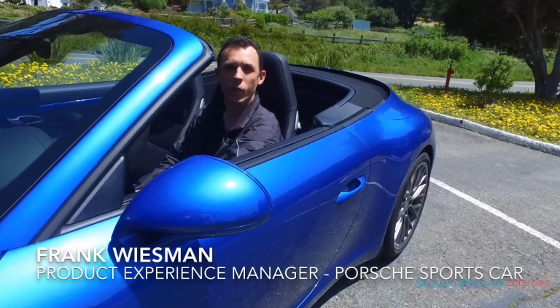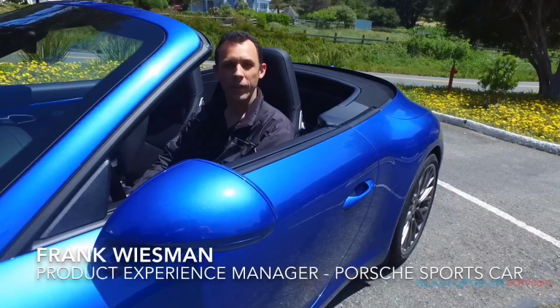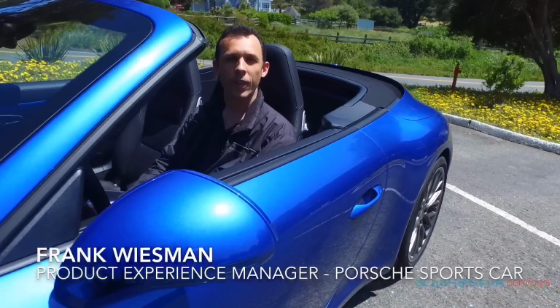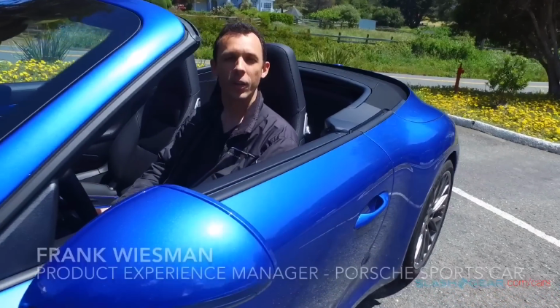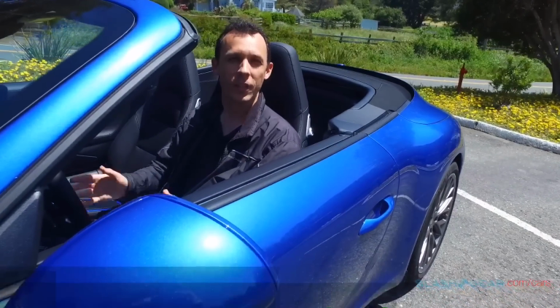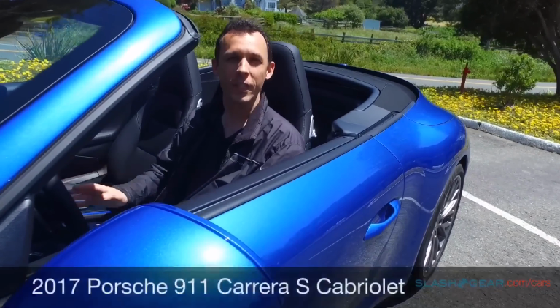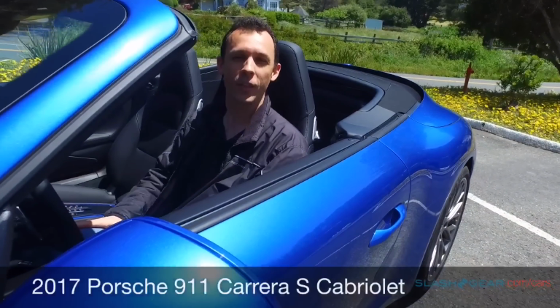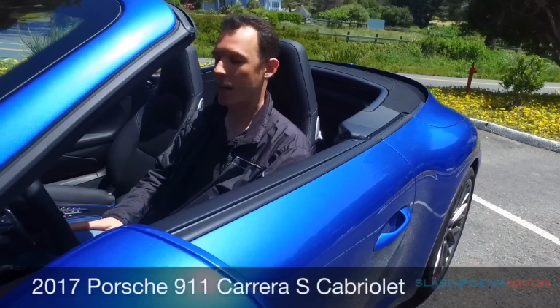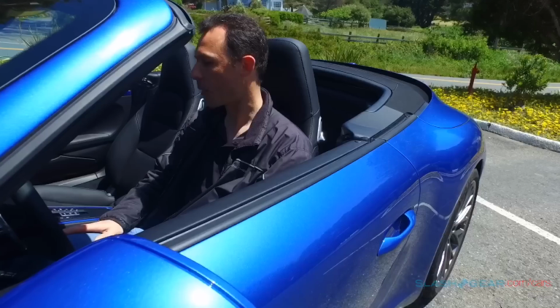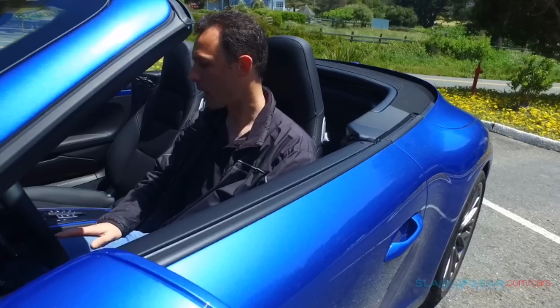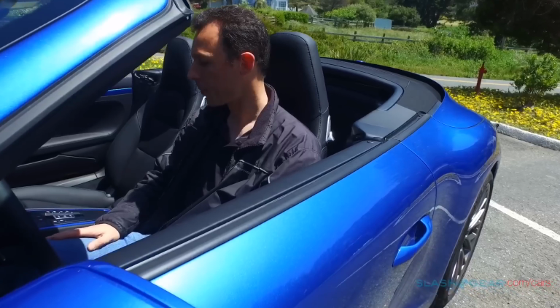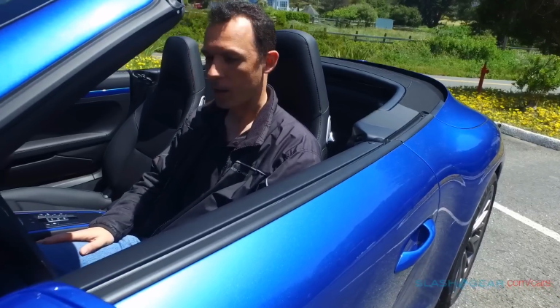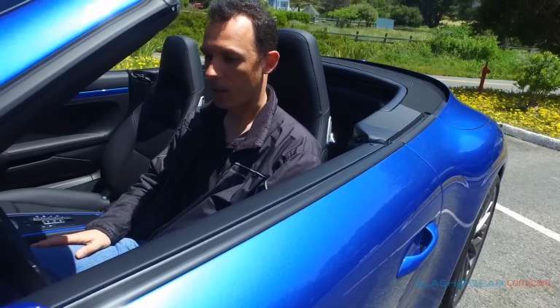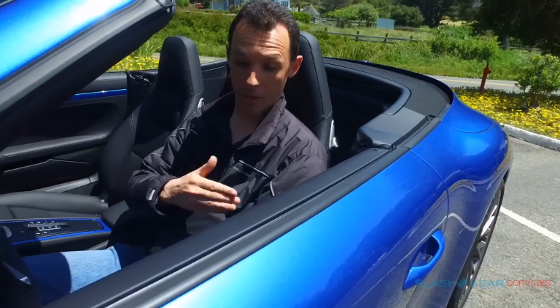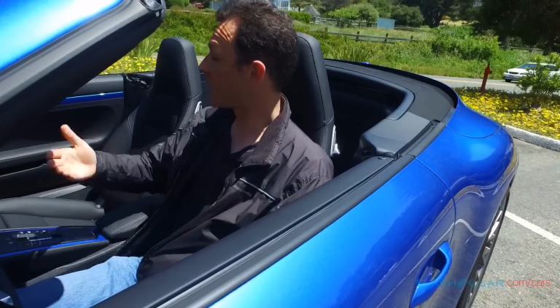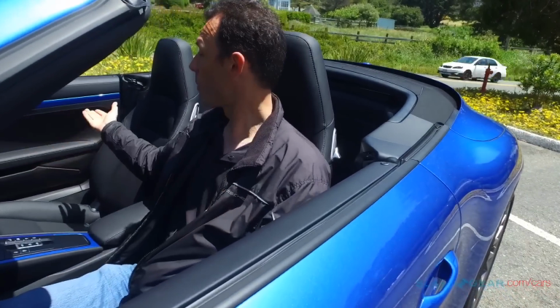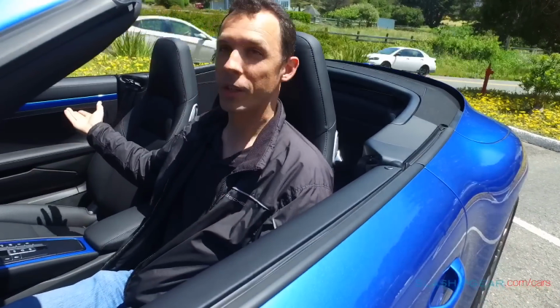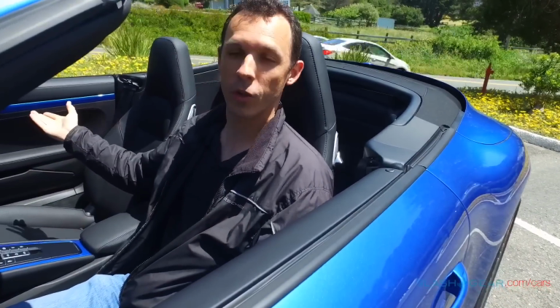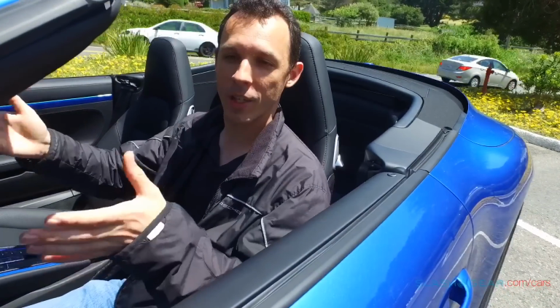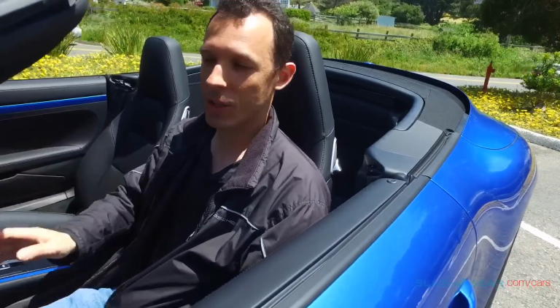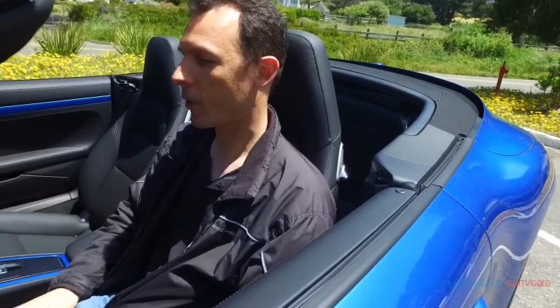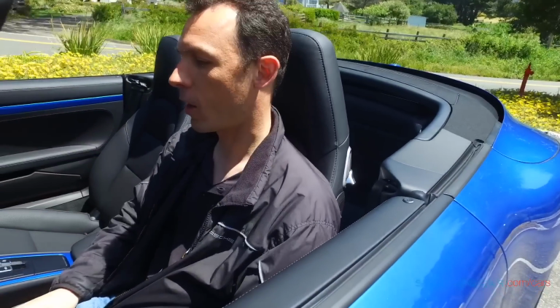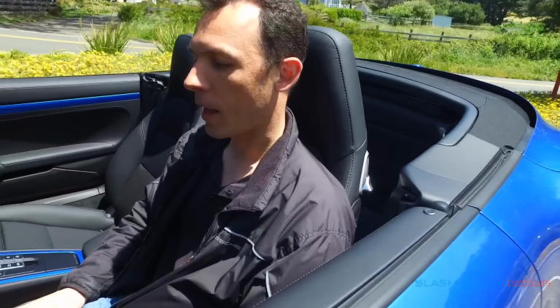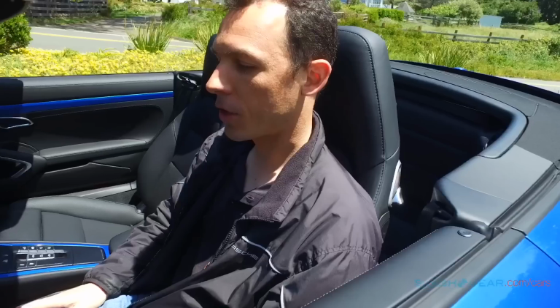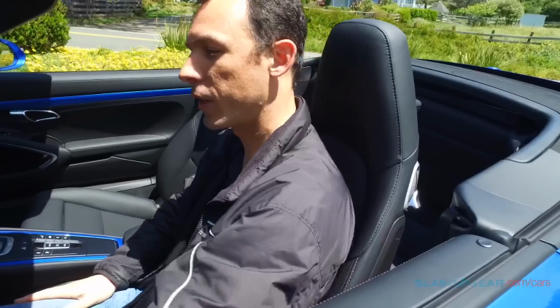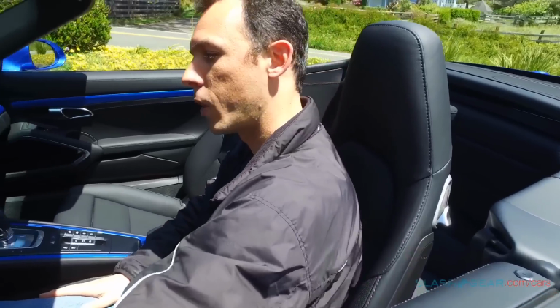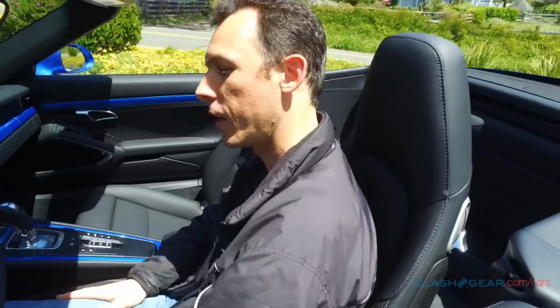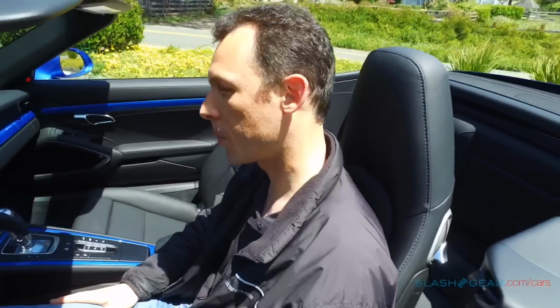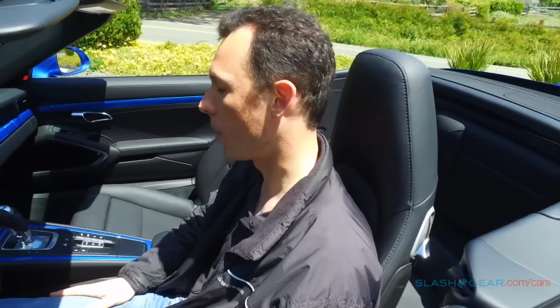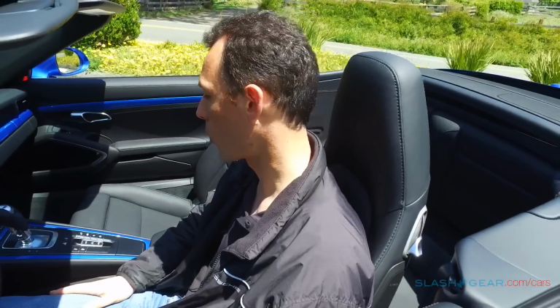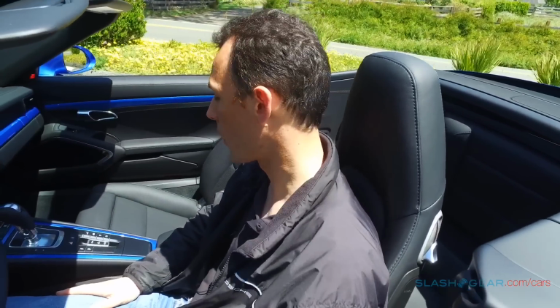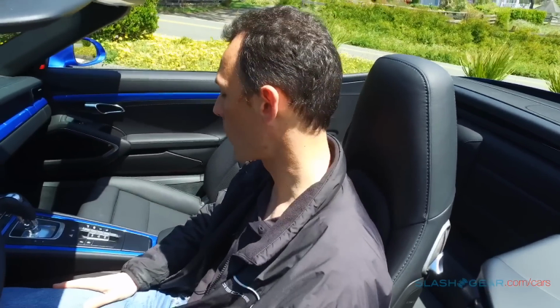We're in the 2017 911 Carrera S Cabriolet with a sapphire blue interior trim matching the outside color of the car, and just want to give you an example of how quickly the top operates.